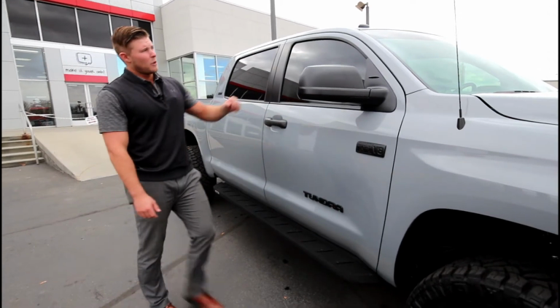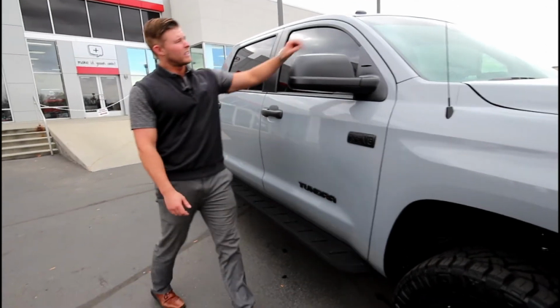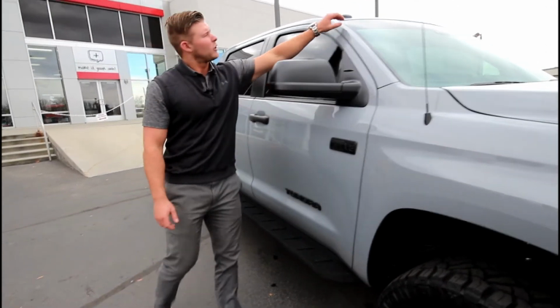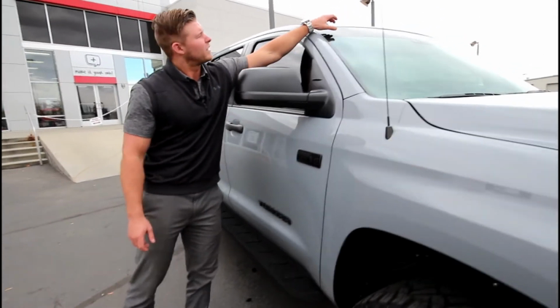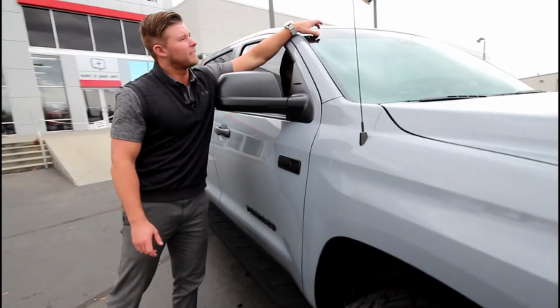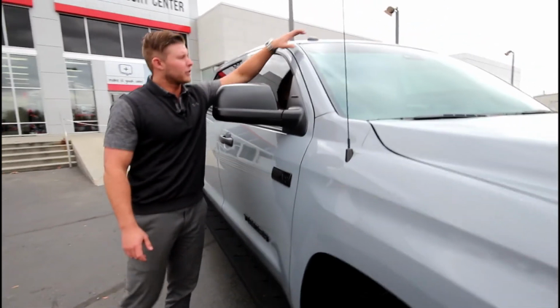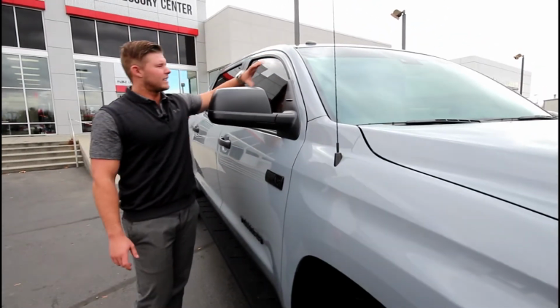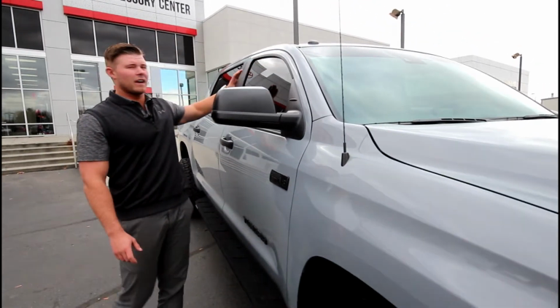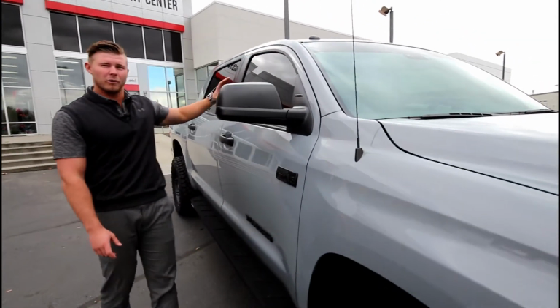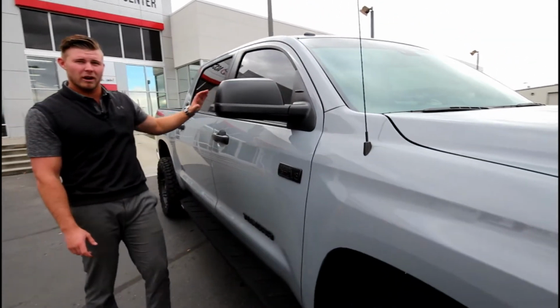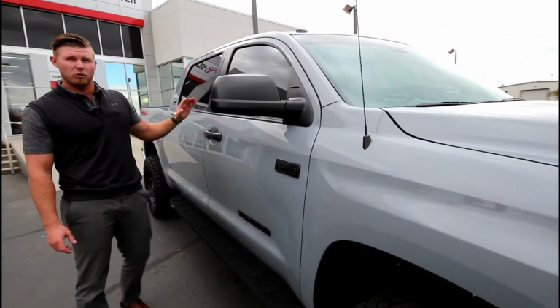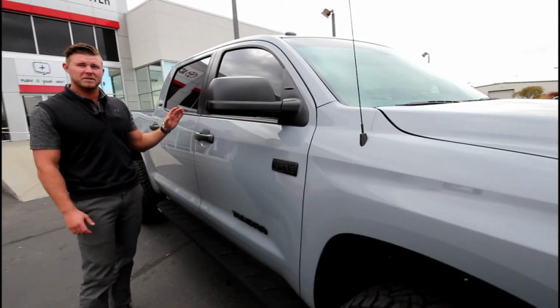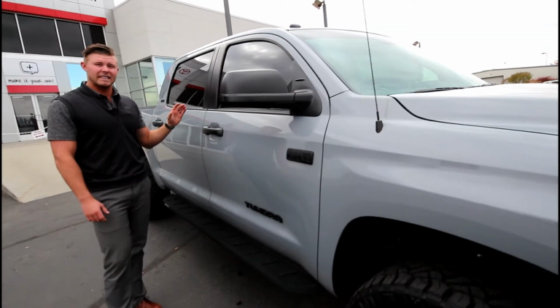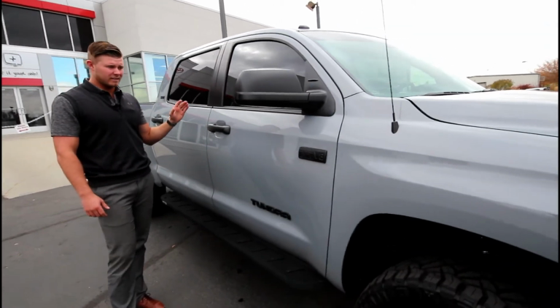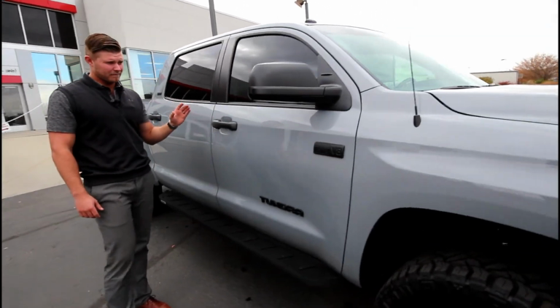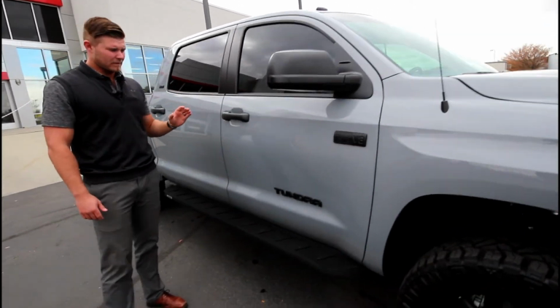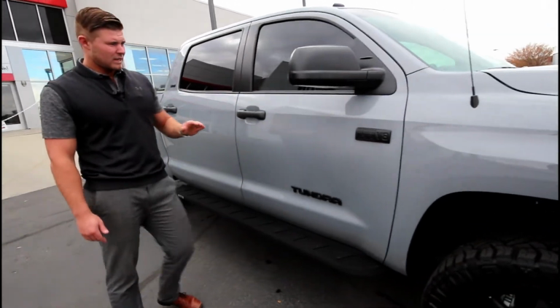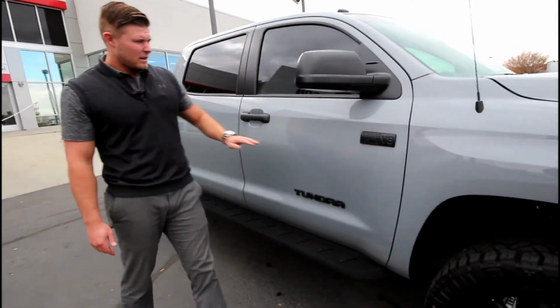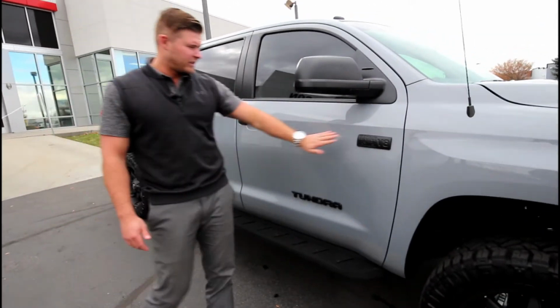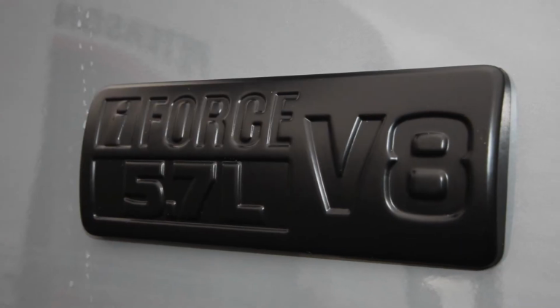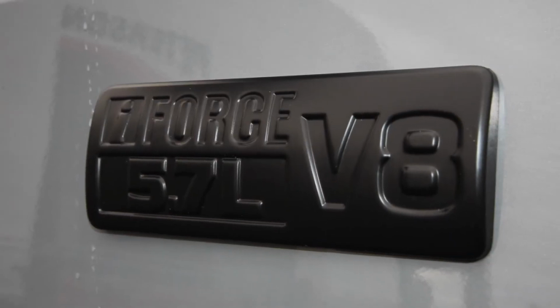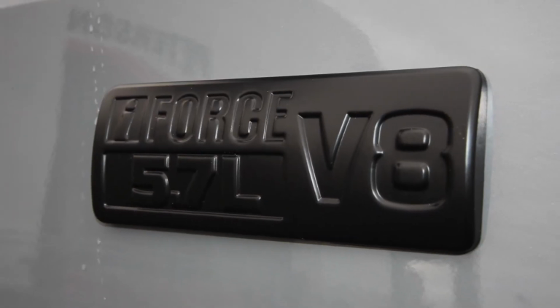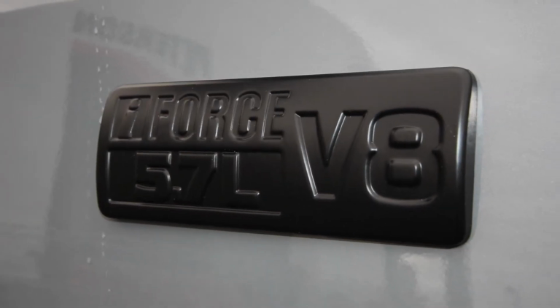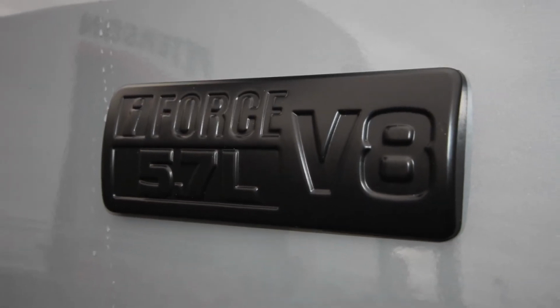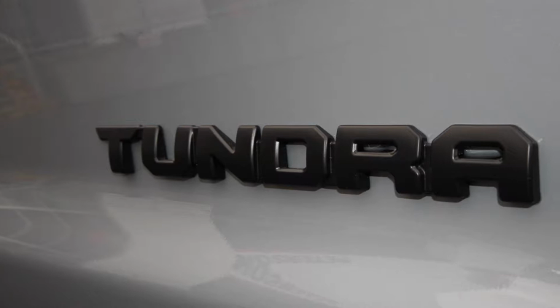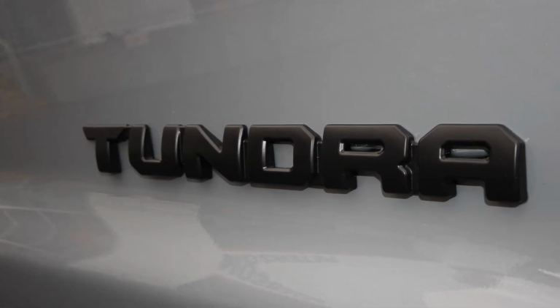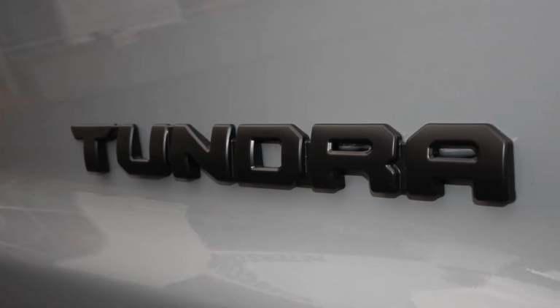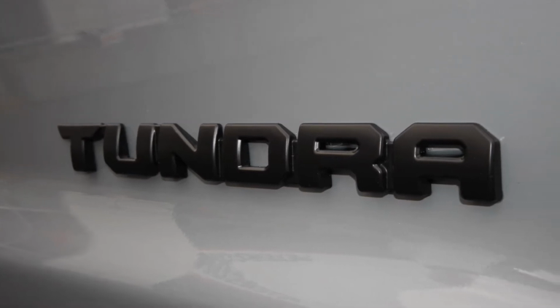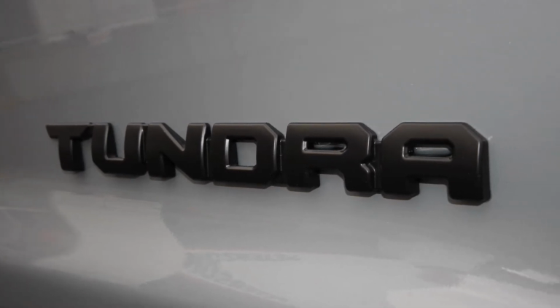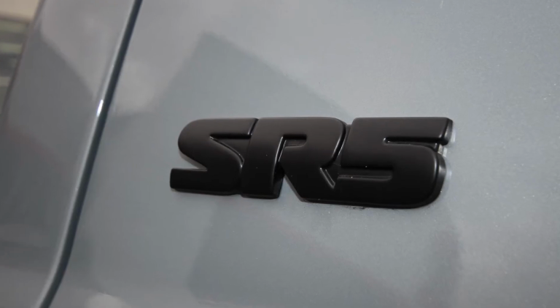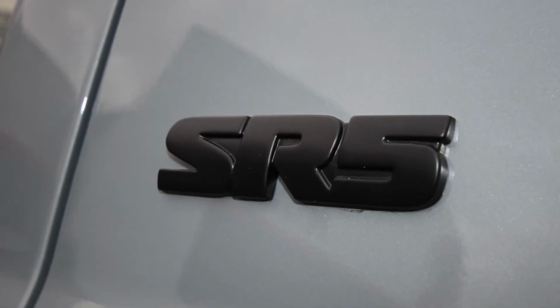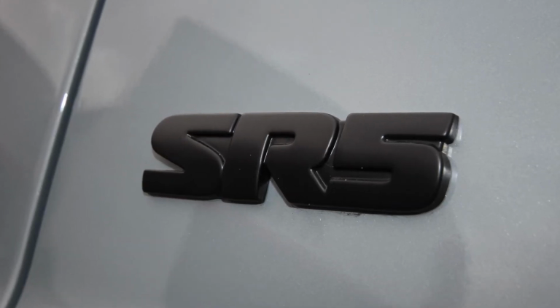We tinted the vehicle with a tint visor and tint 5 all the way around for the warm sunny days. We also did black badging throughout the entire truck to tie in with that cement color.